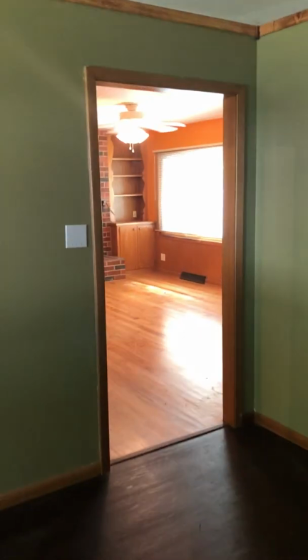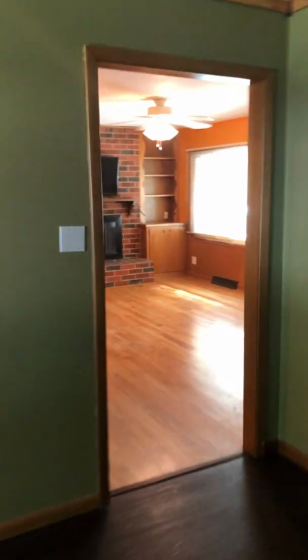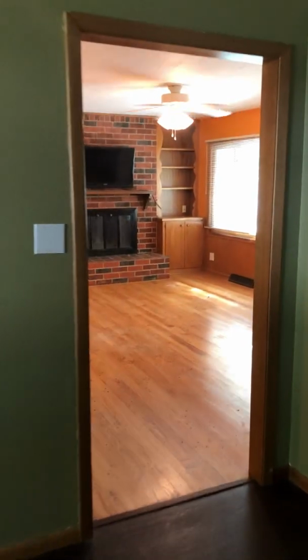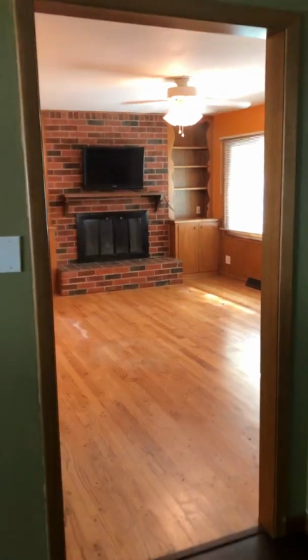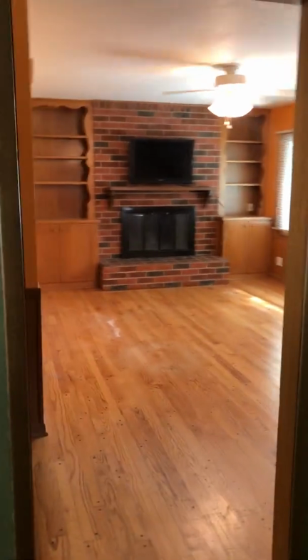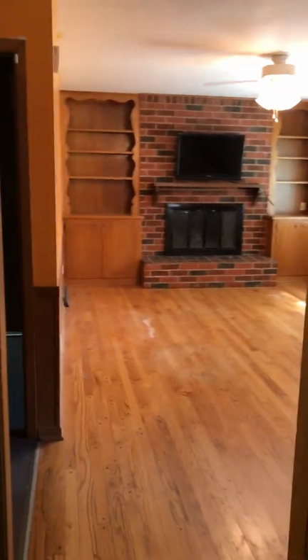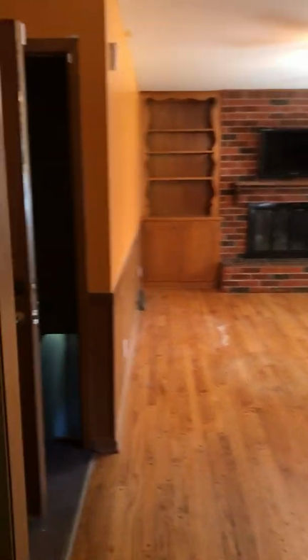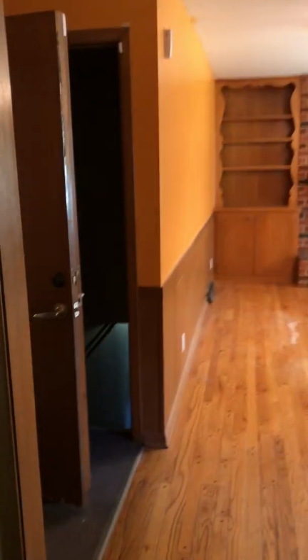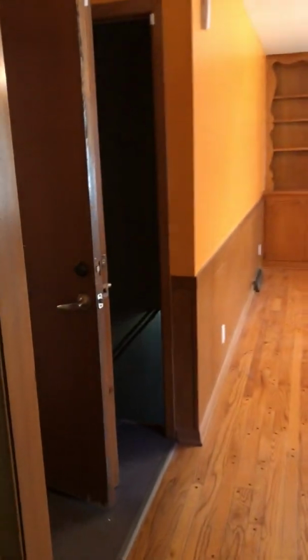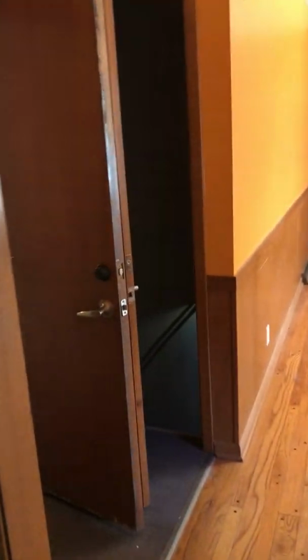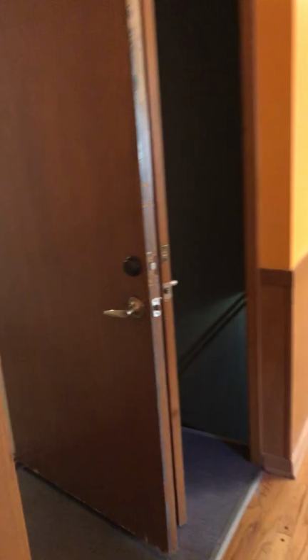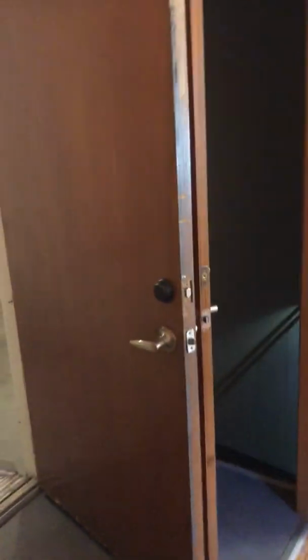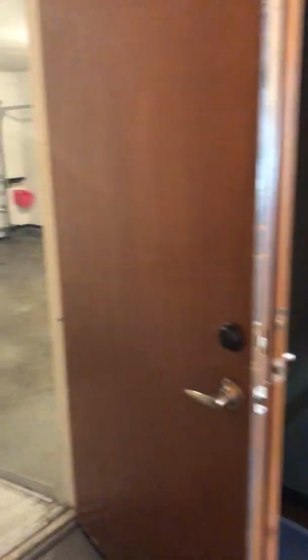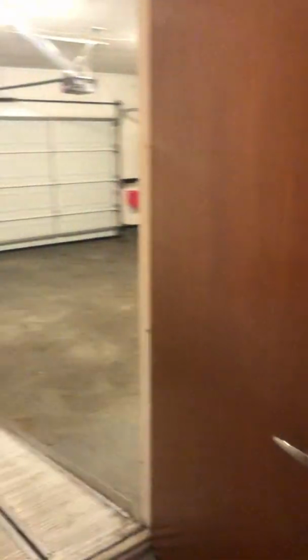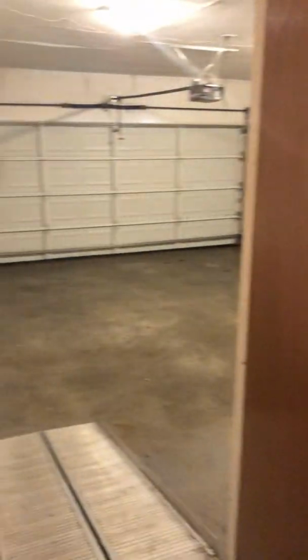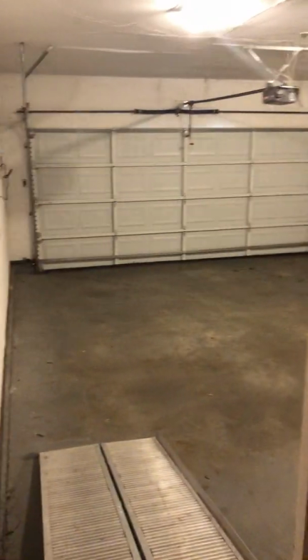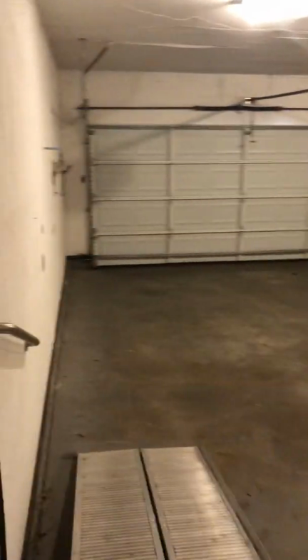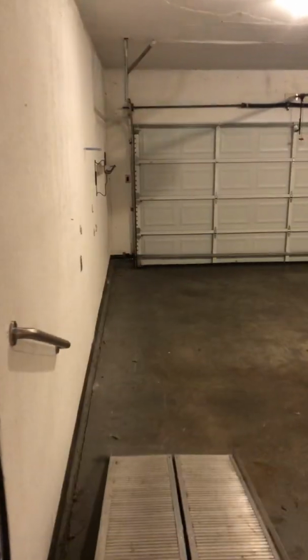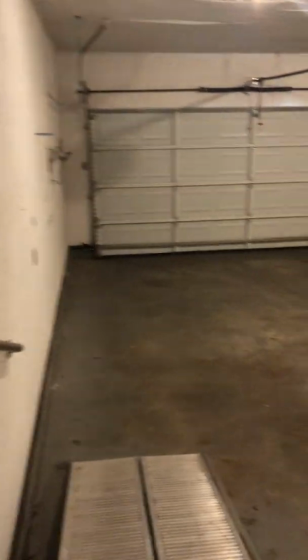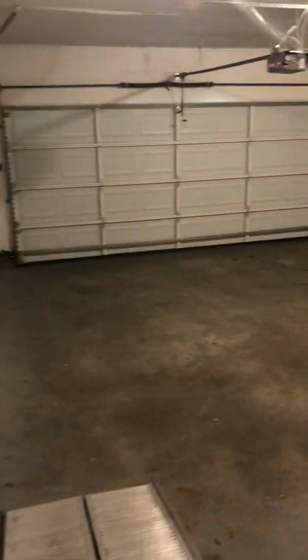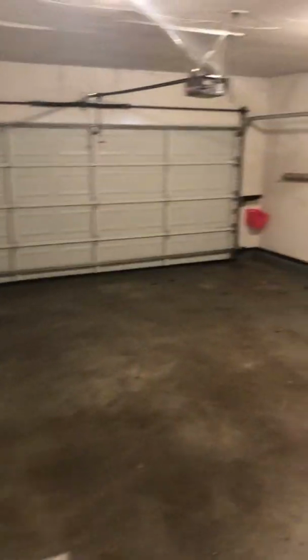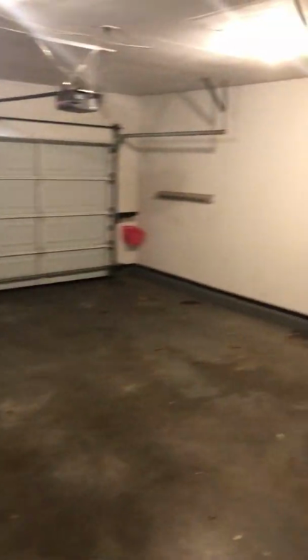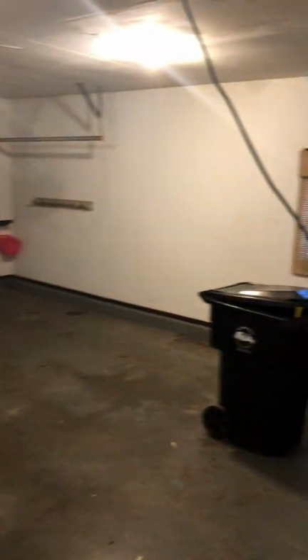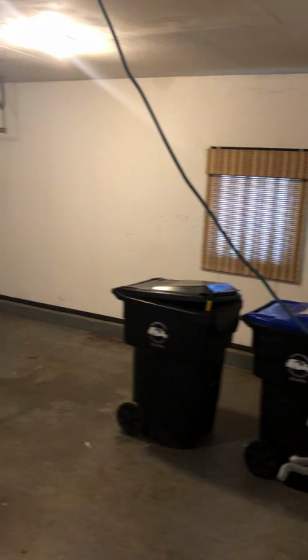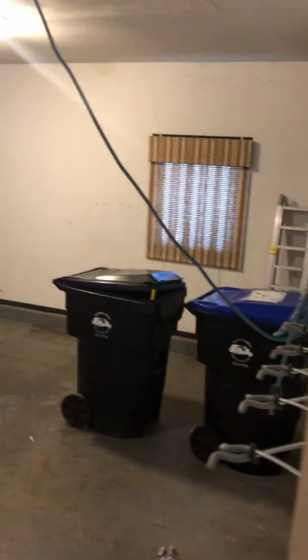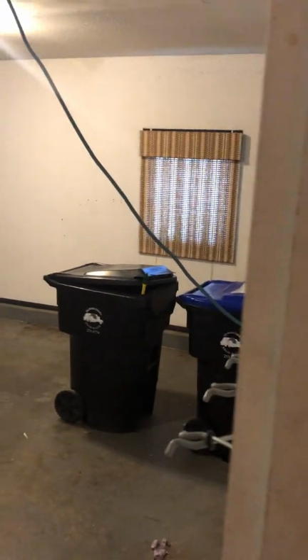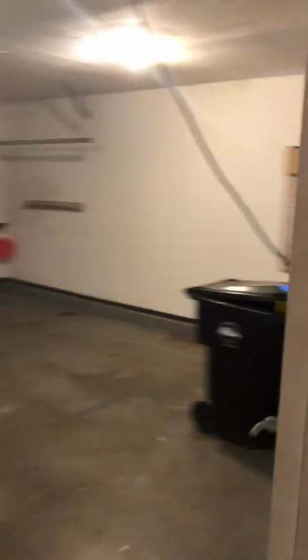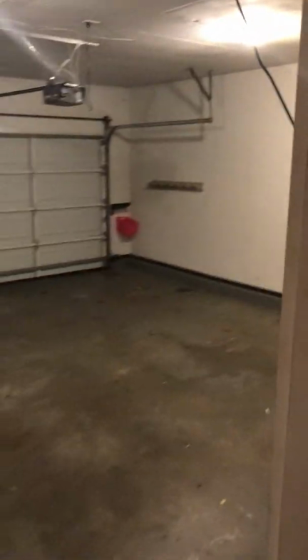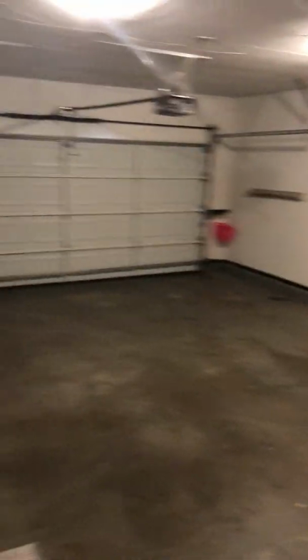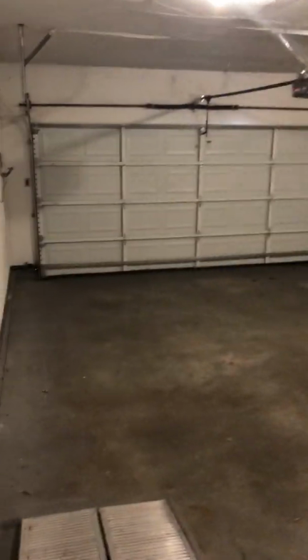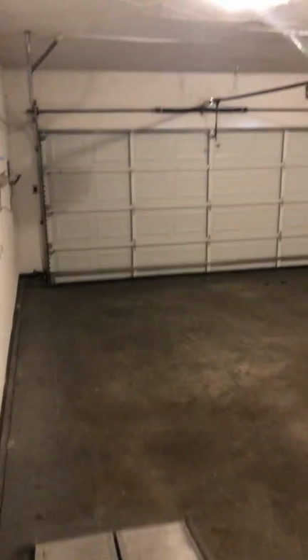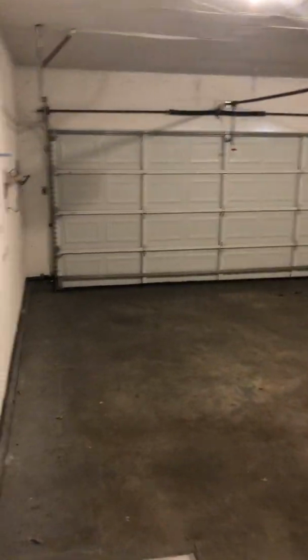Got a nice hearth room back here — it's a good size. There's the door to the basement and there's the garage out there, the double garage. Could be bigger but it's not bad at all.